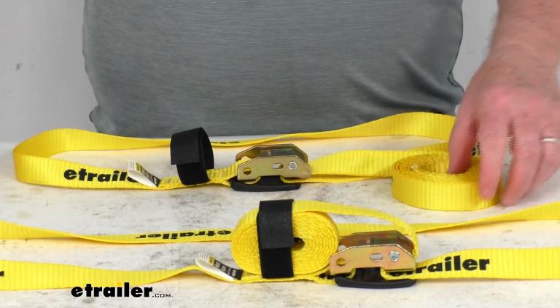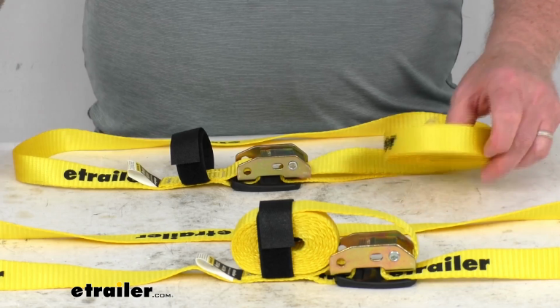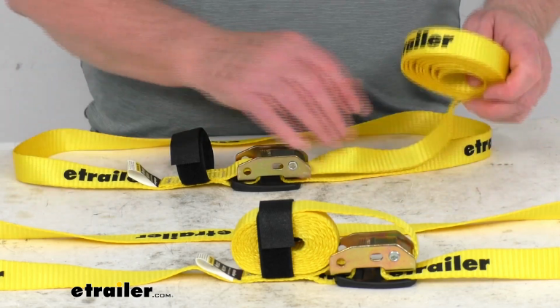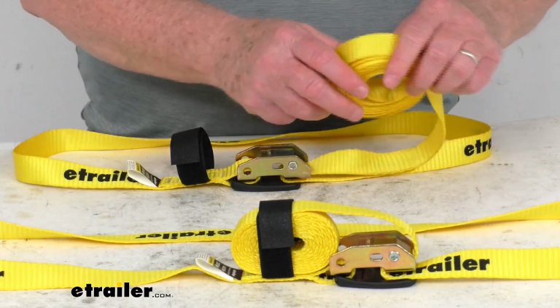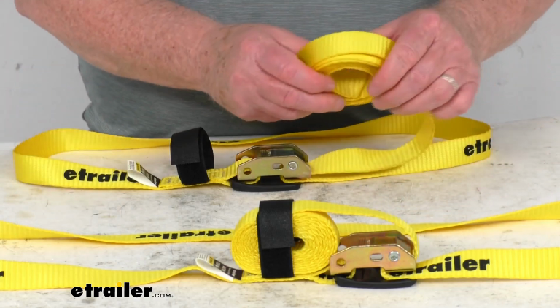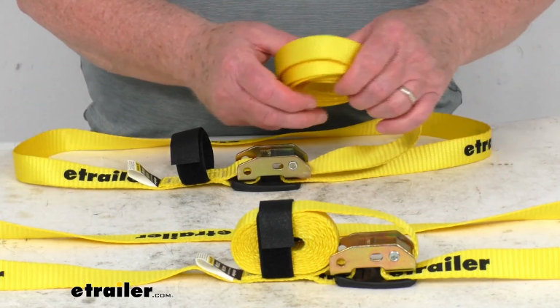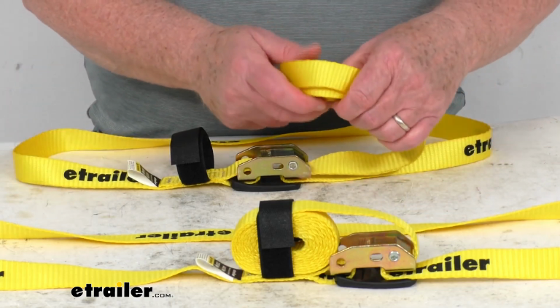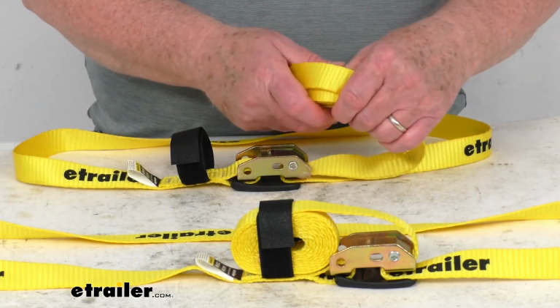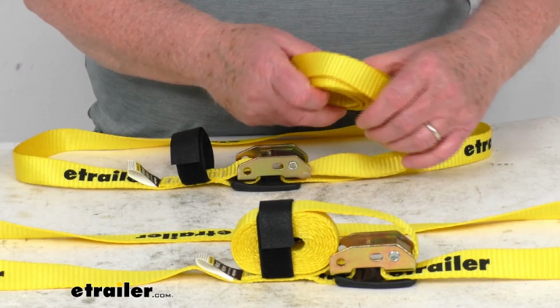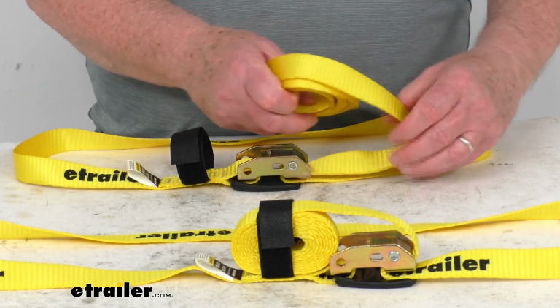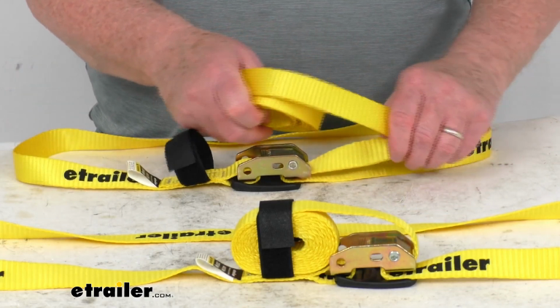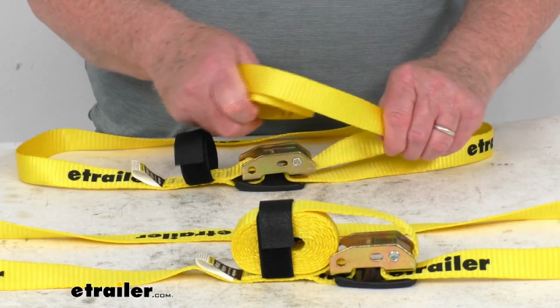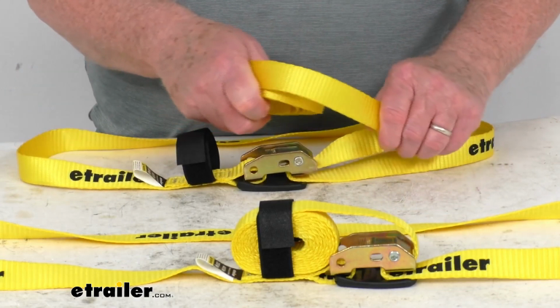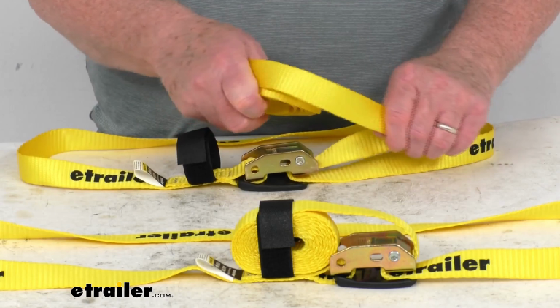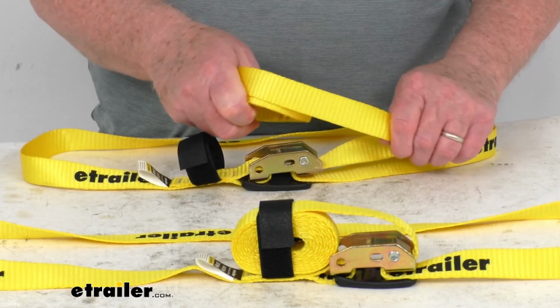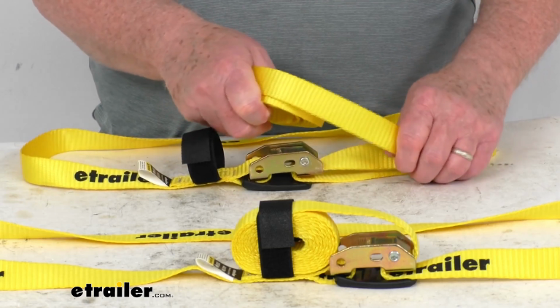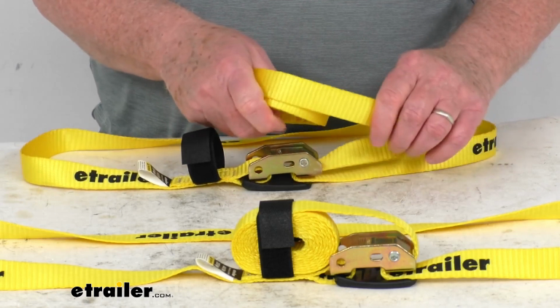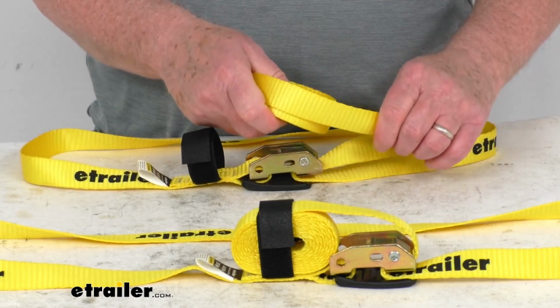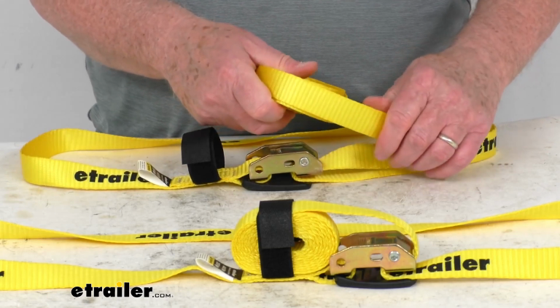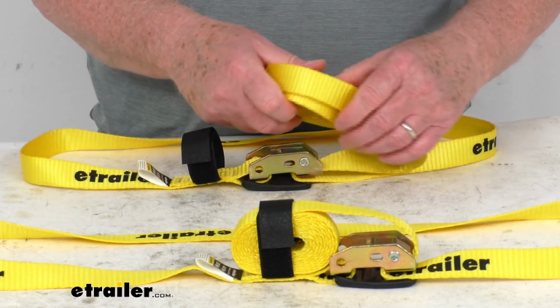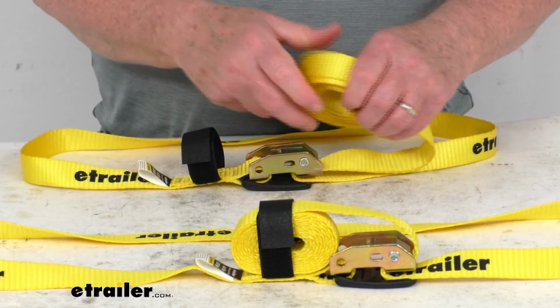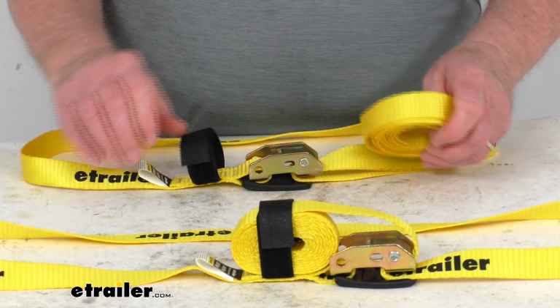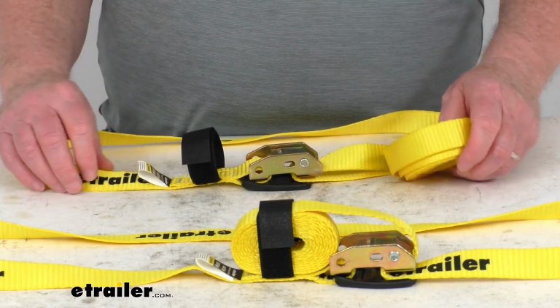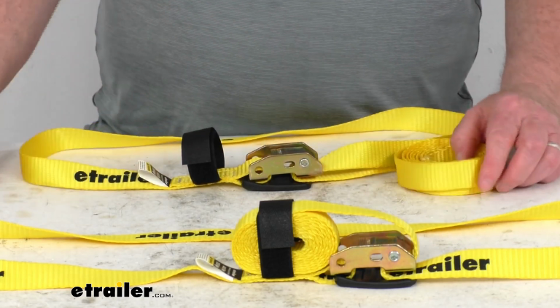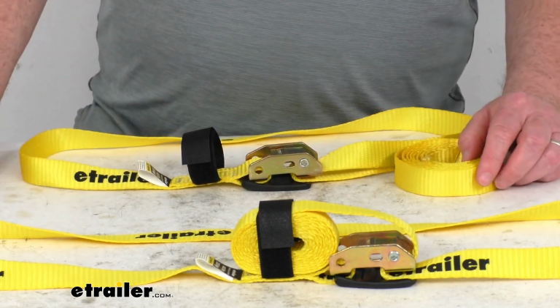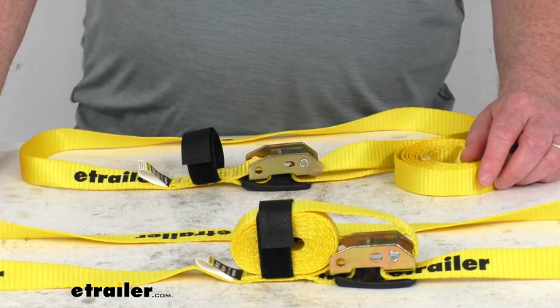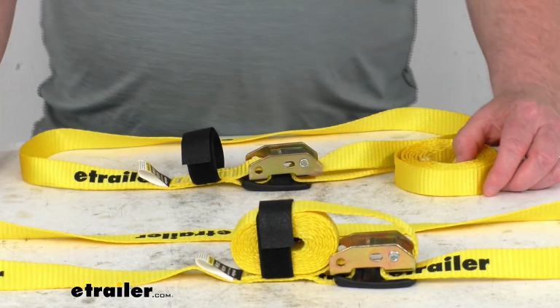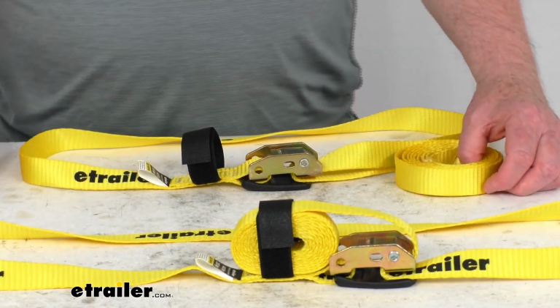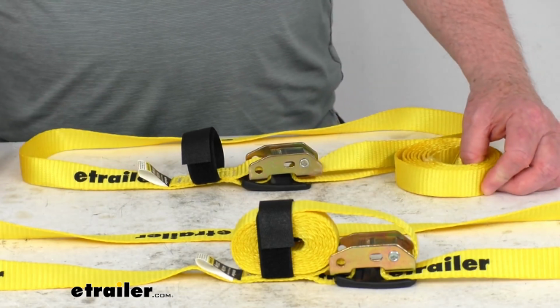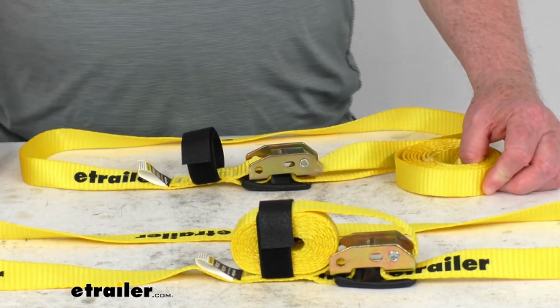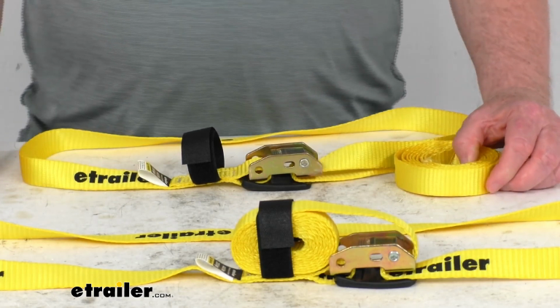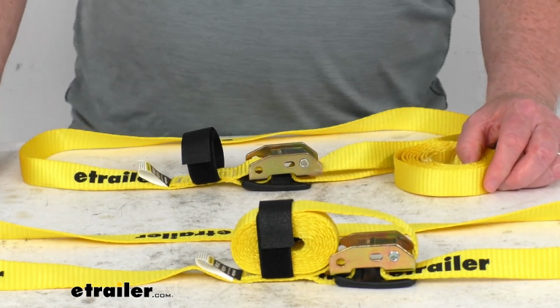Now this webbing is a one-inch wide durable polyester webbing, almost like a seatbelt material. It is abrasion resistant. The whole strap is a bright yellow color, so it makes it easy to see in the day or the night.